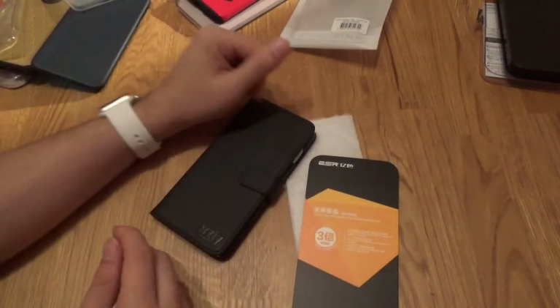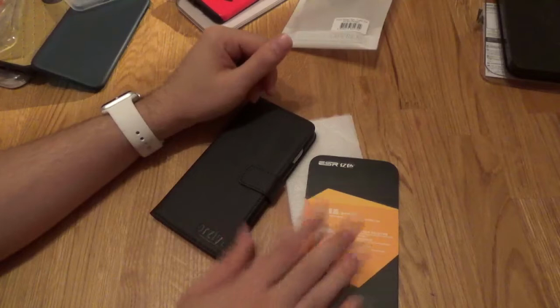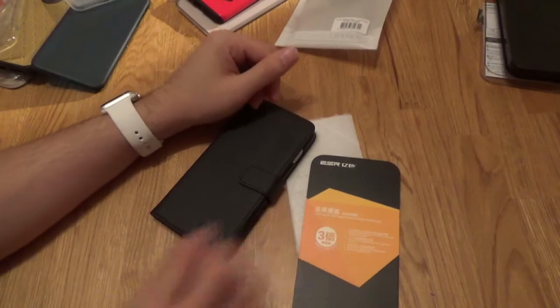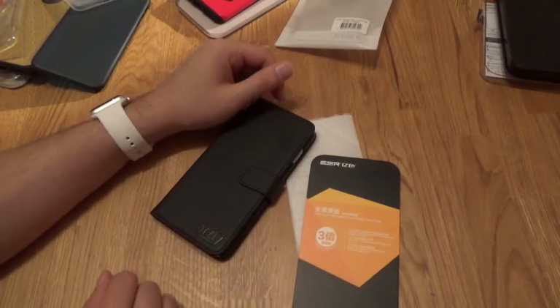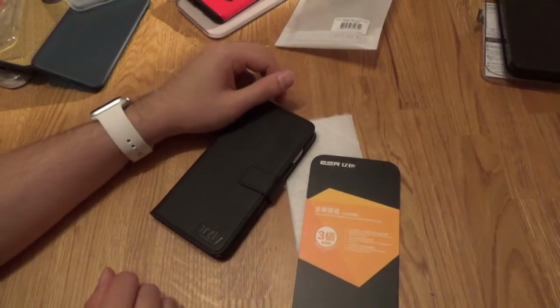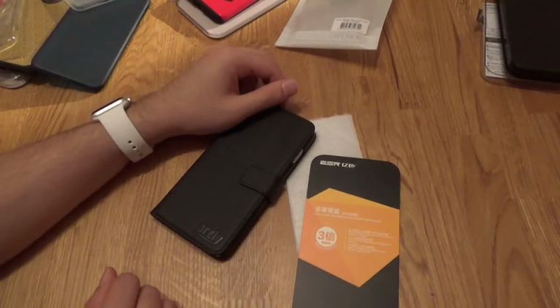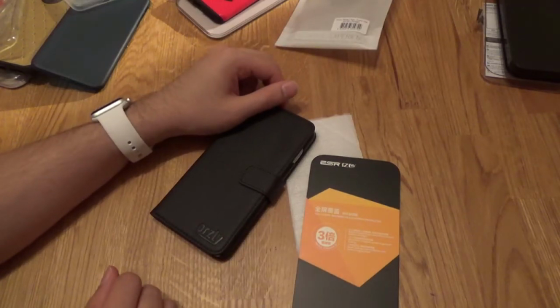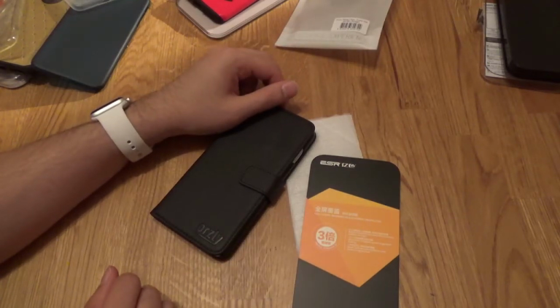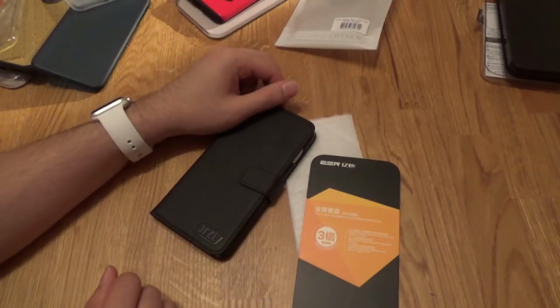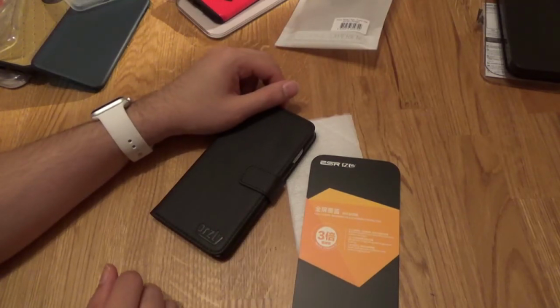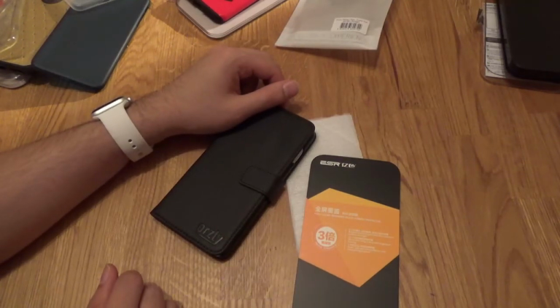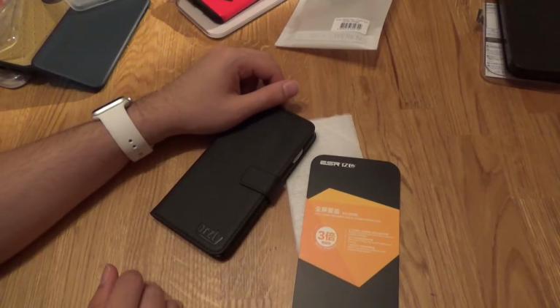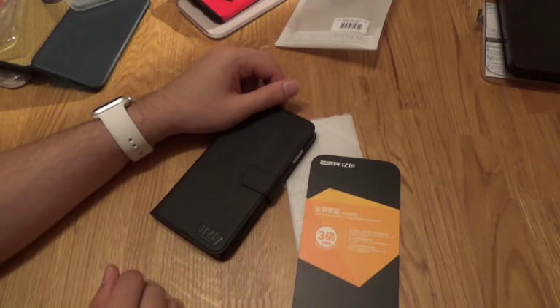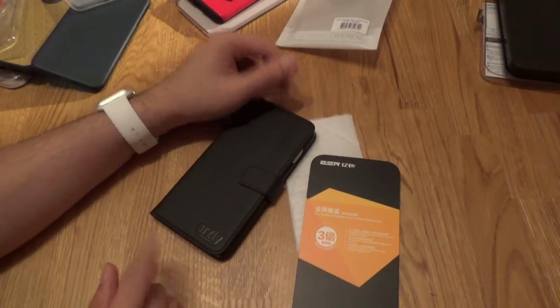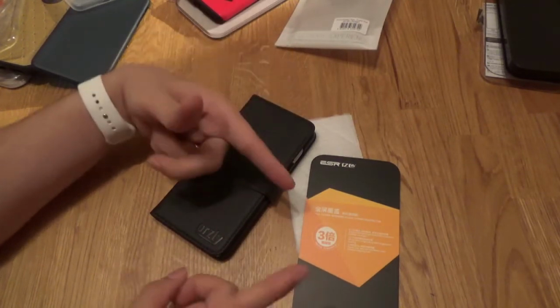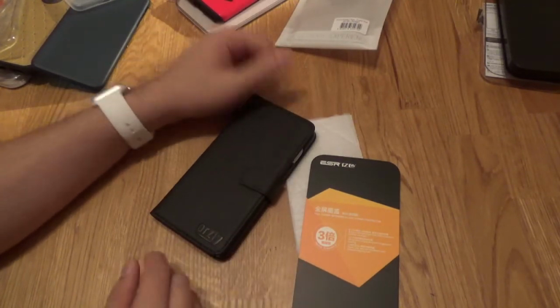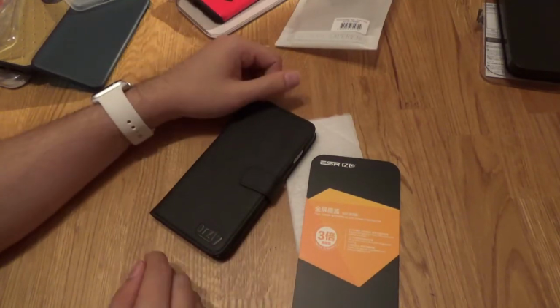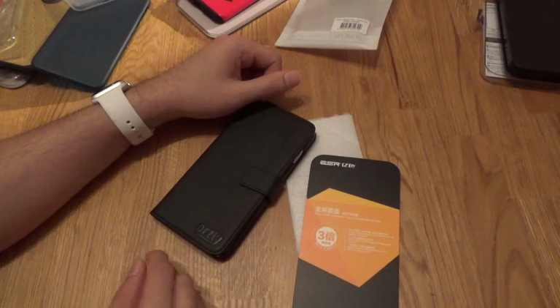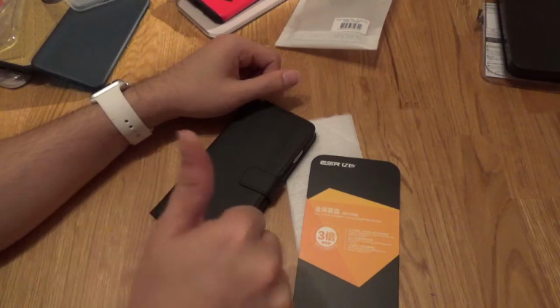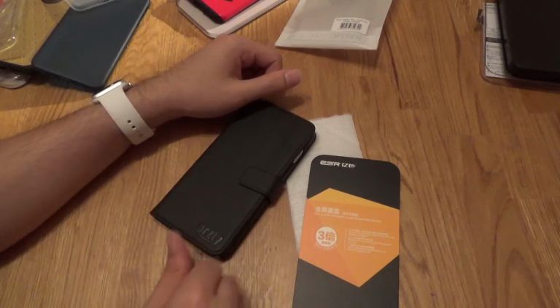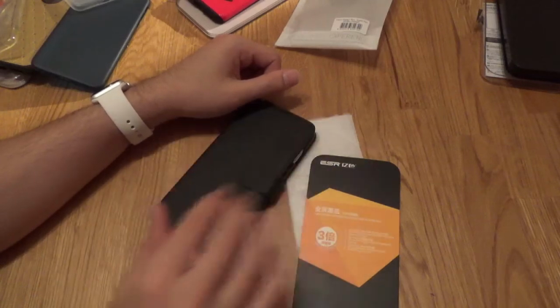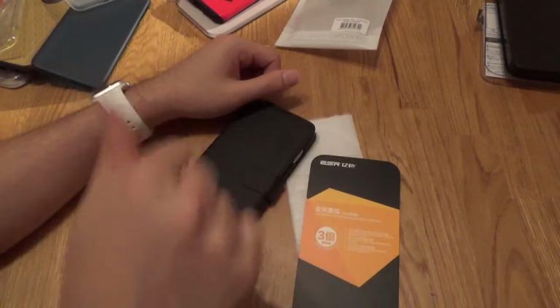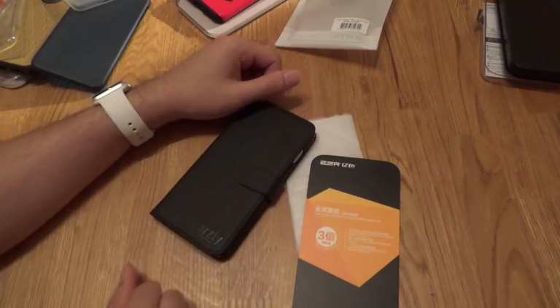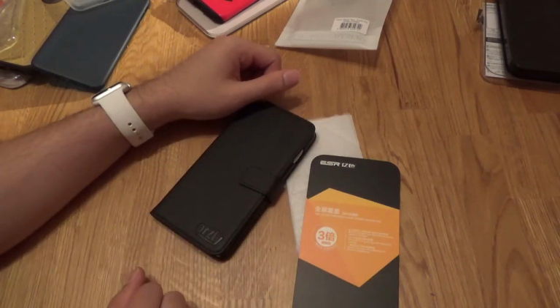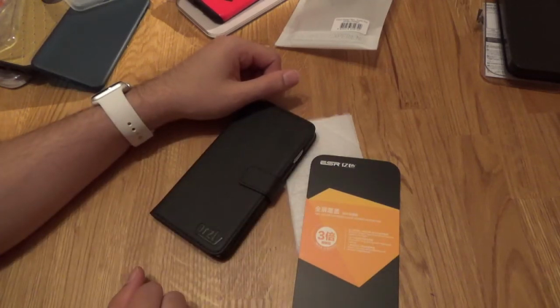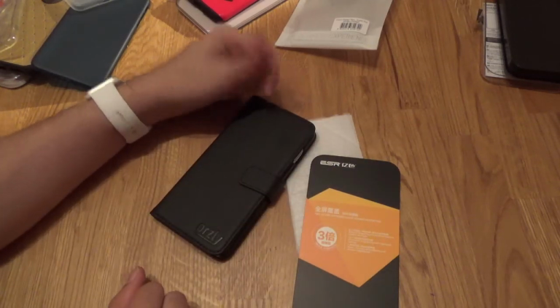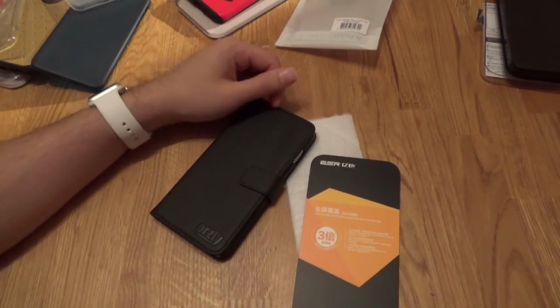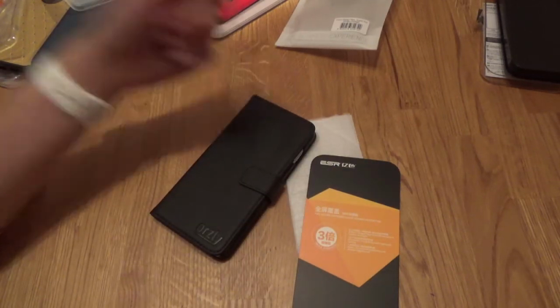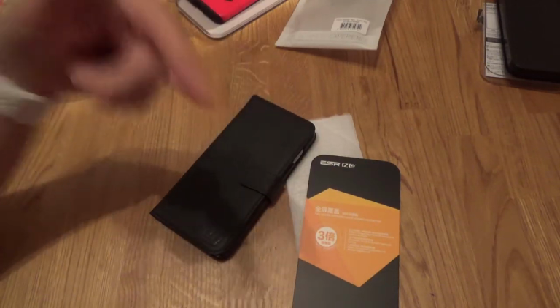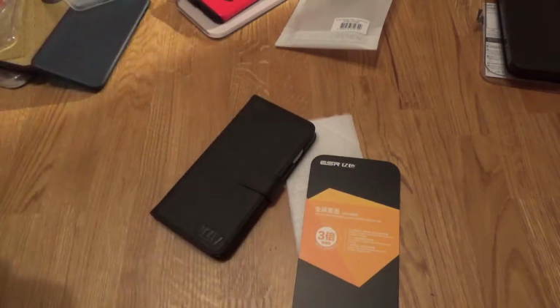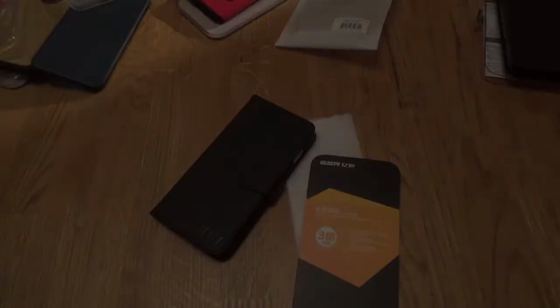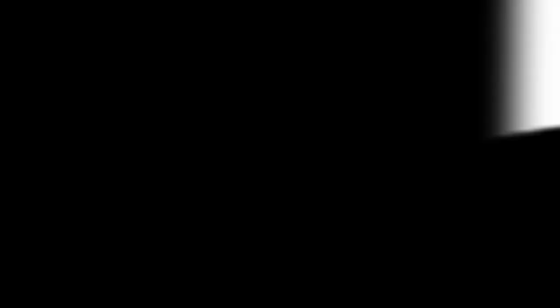I've been Jono. This has been the ESR-FZ full cover body tempered glass screen protector. See you next time — please like the video, share it, comment if you've got any questions and I'll get back to you. Goodbye!